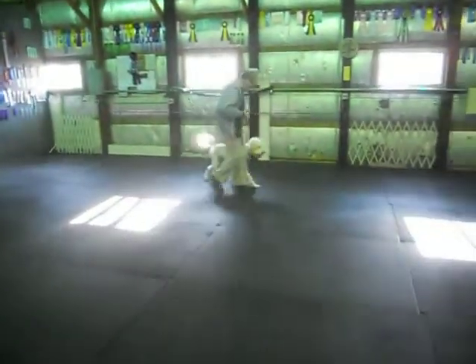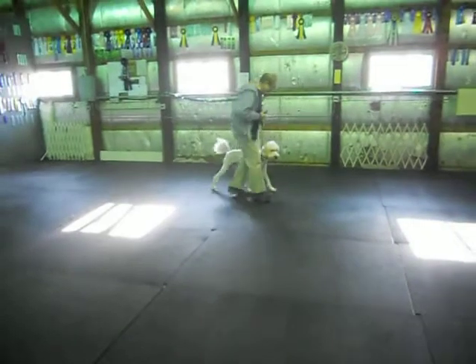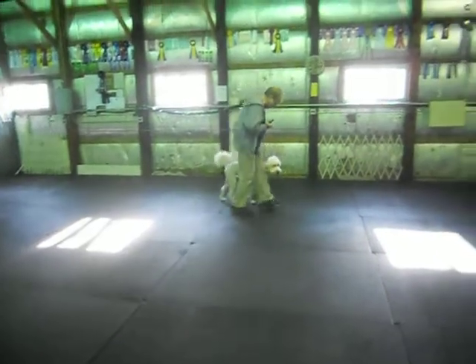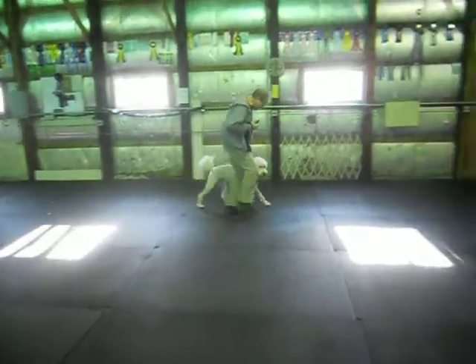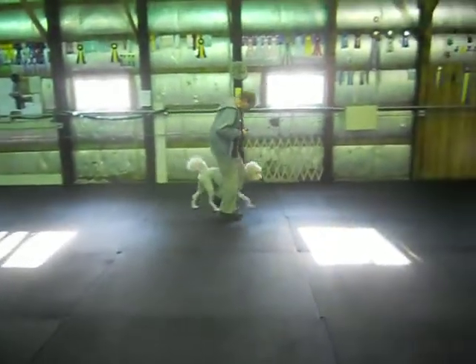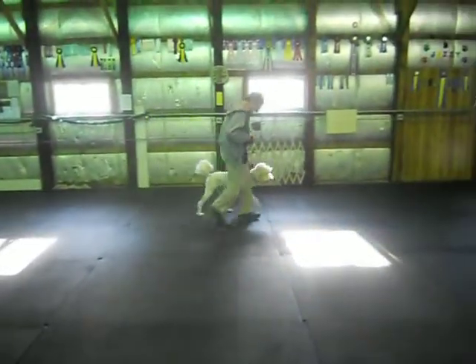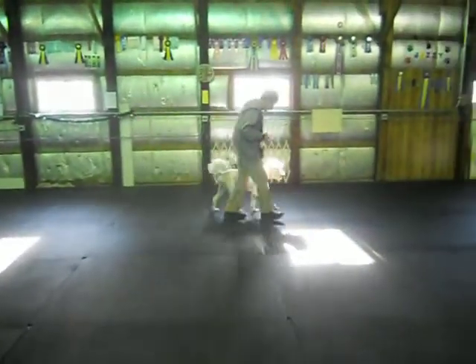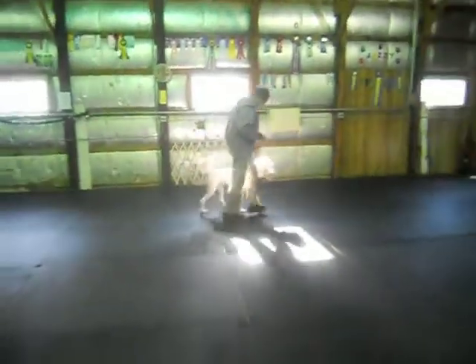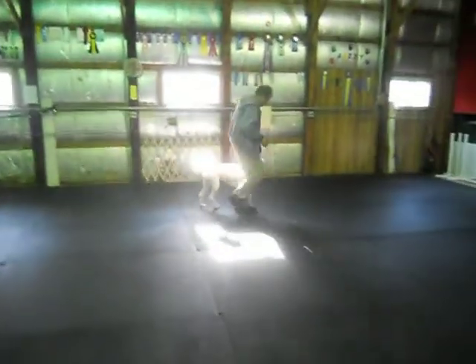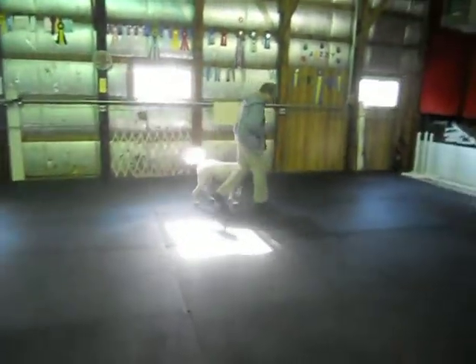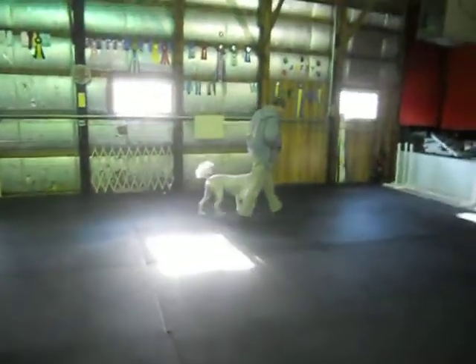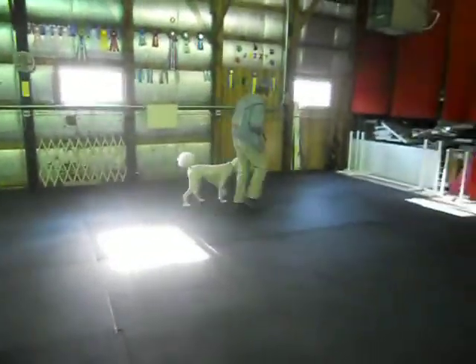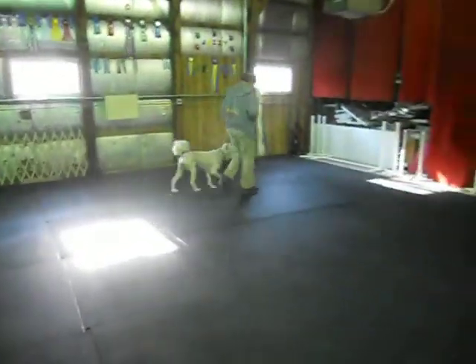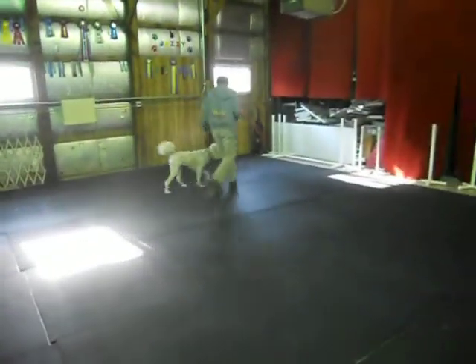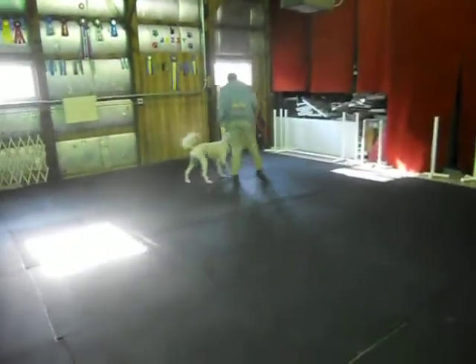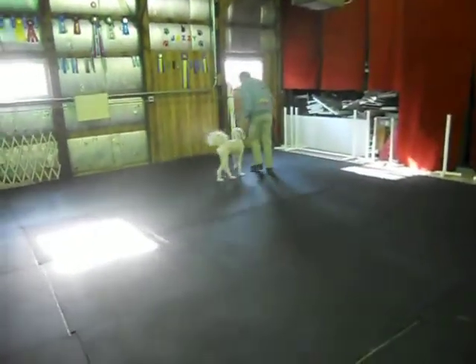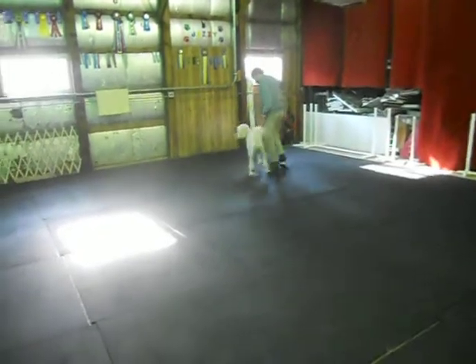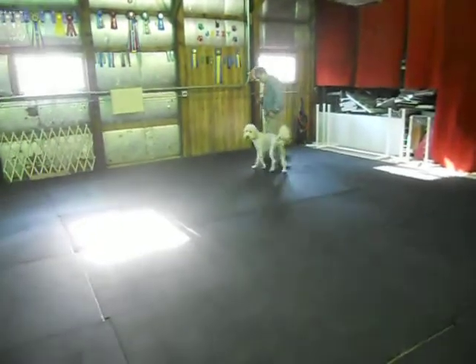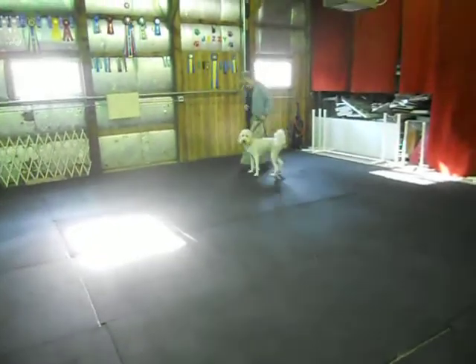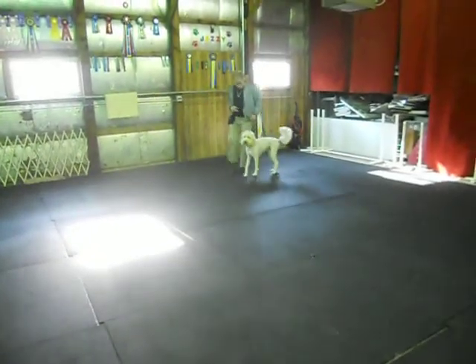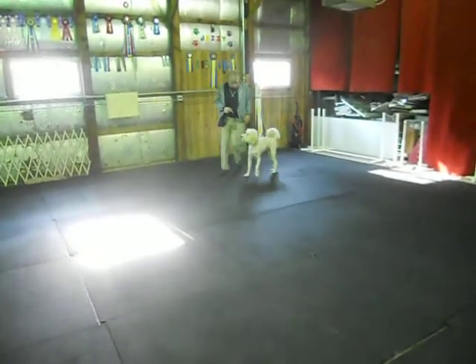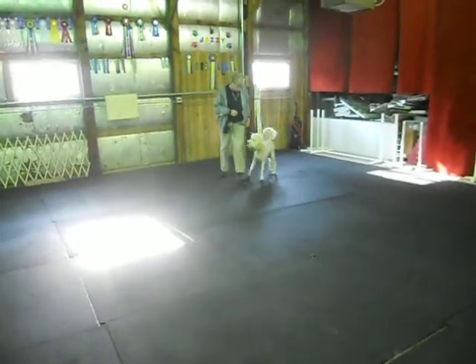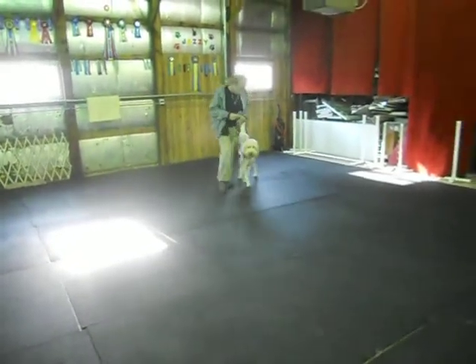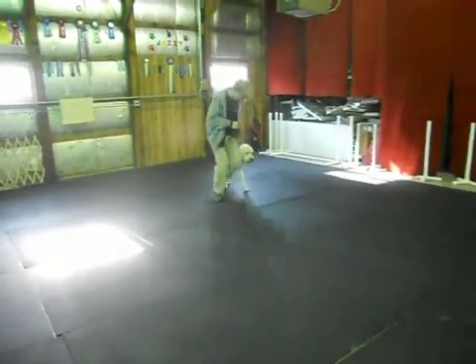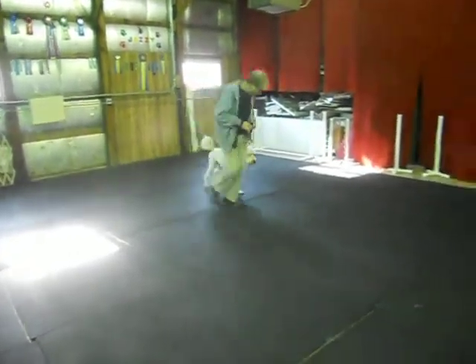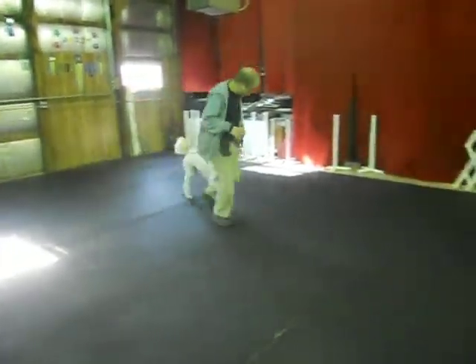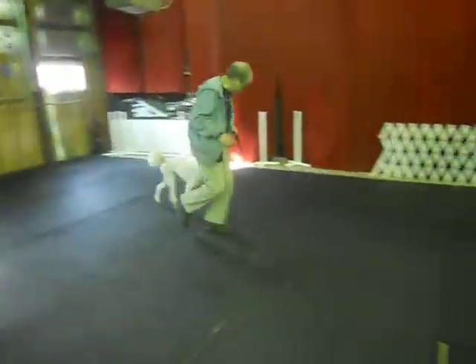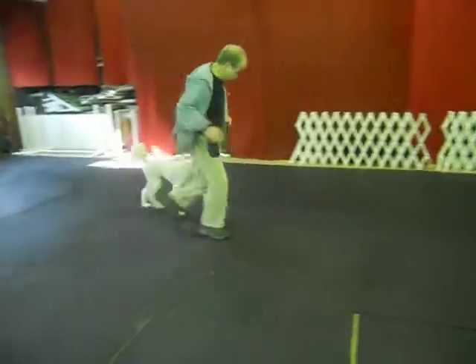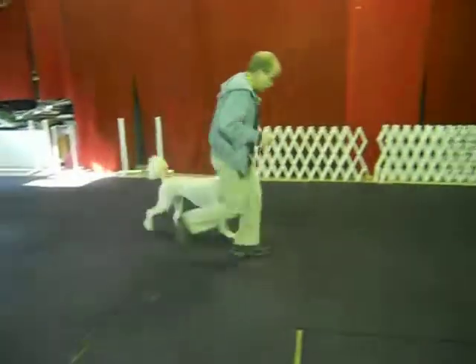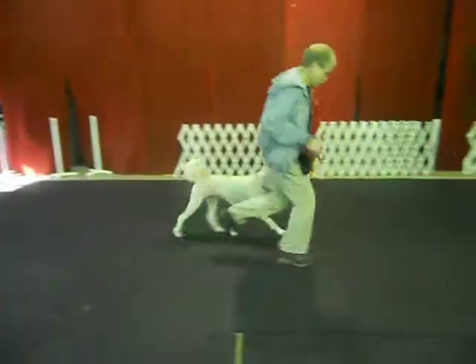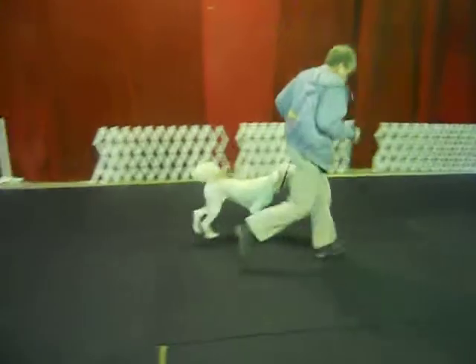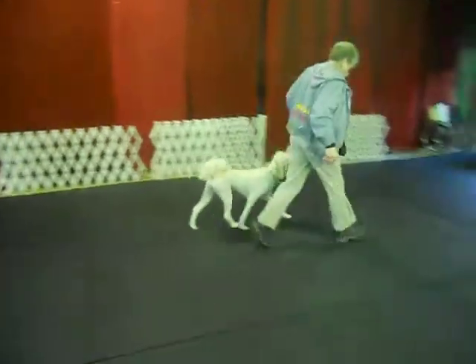Good, Miley. Good. Back. See the rear? Good, good. Yeah, Miley. Good girl.